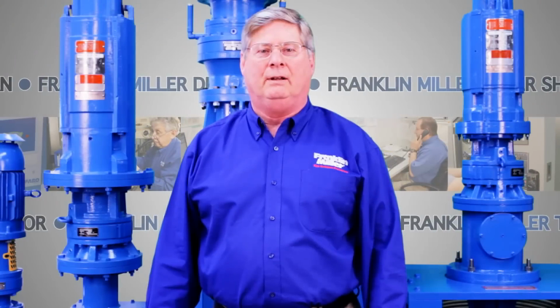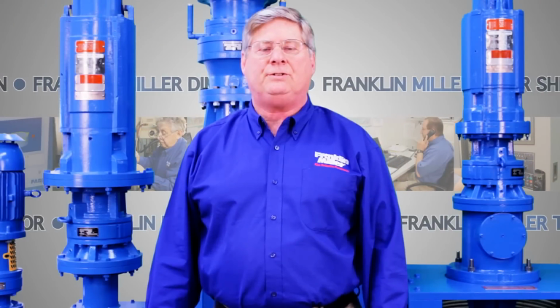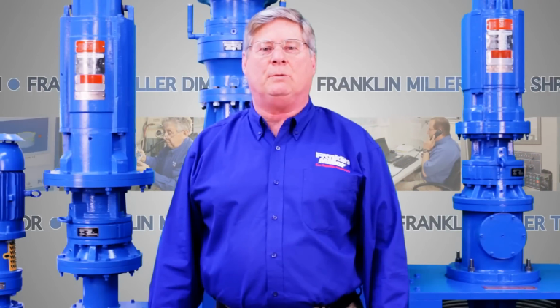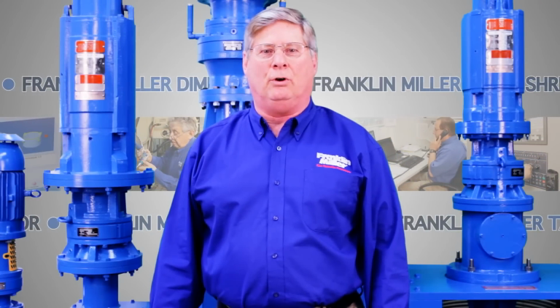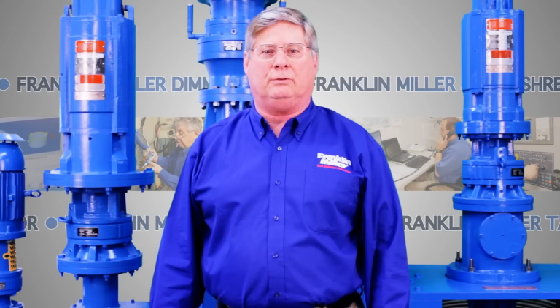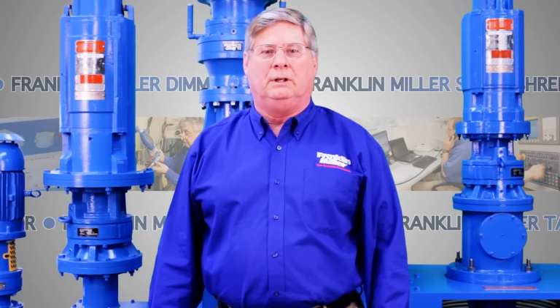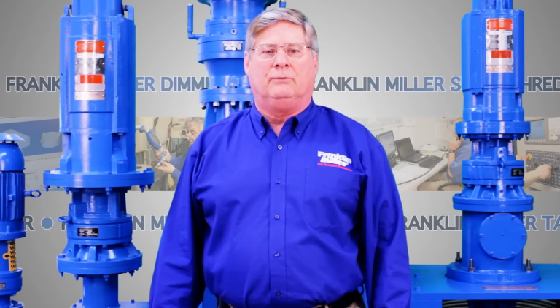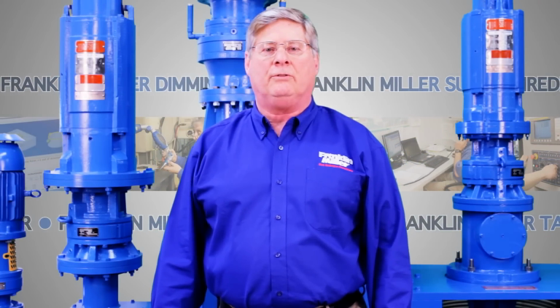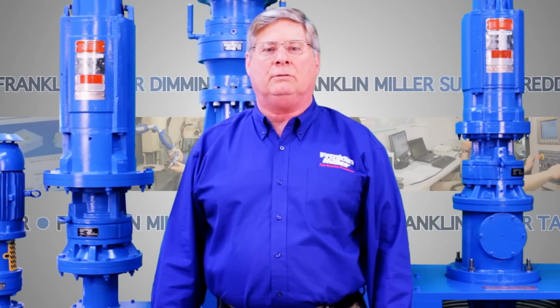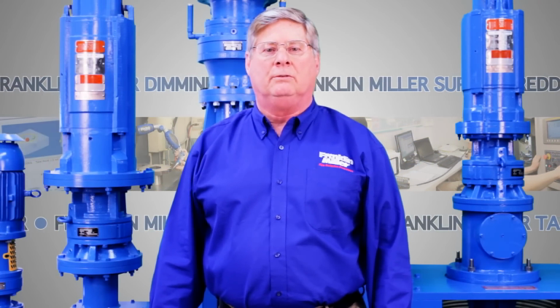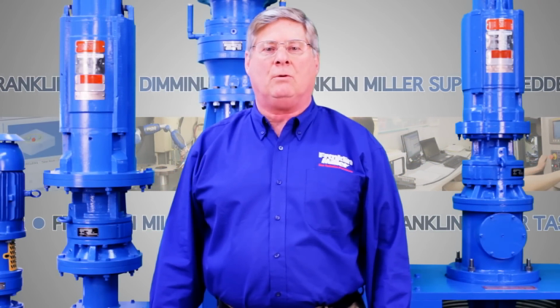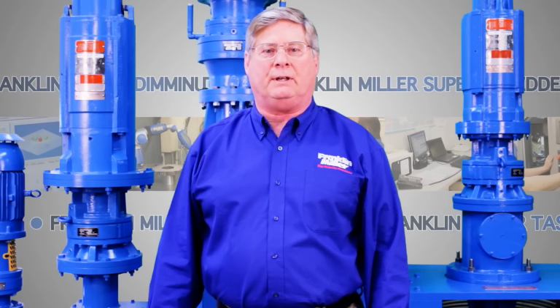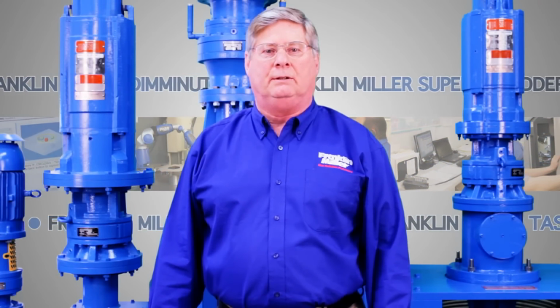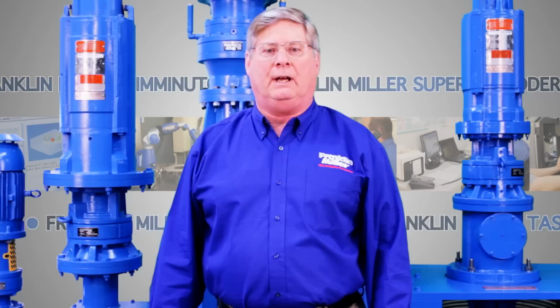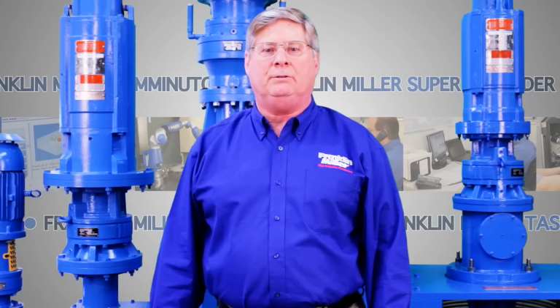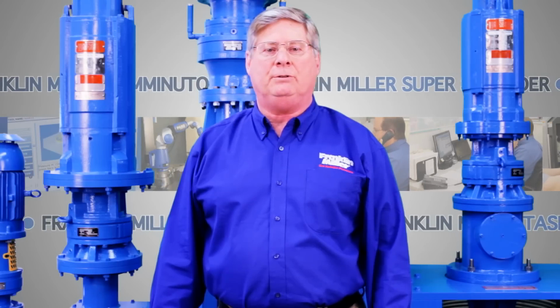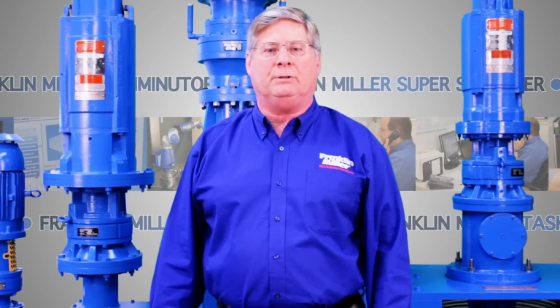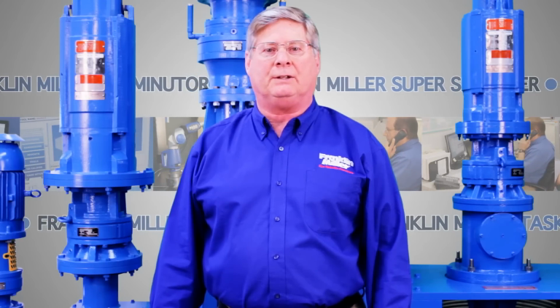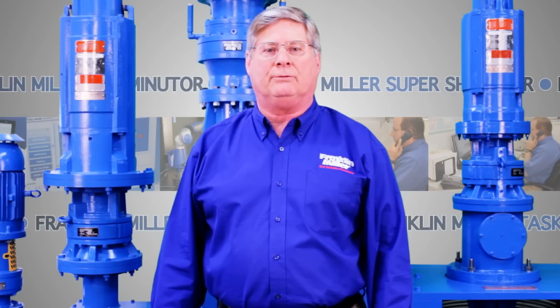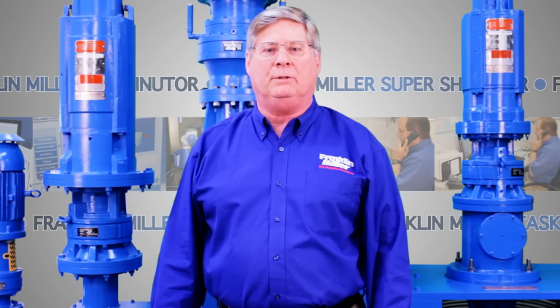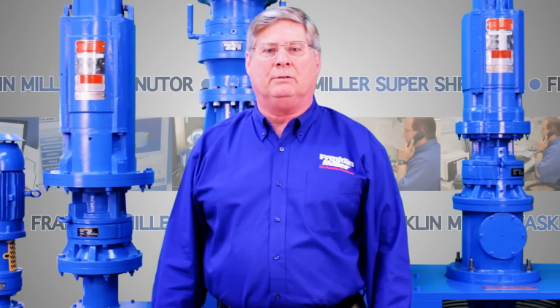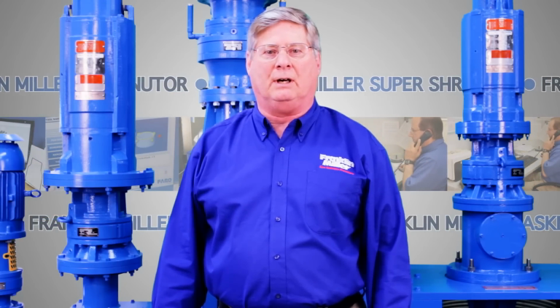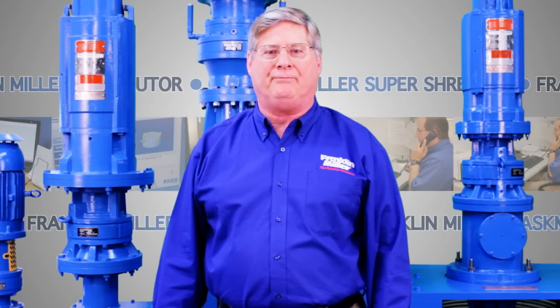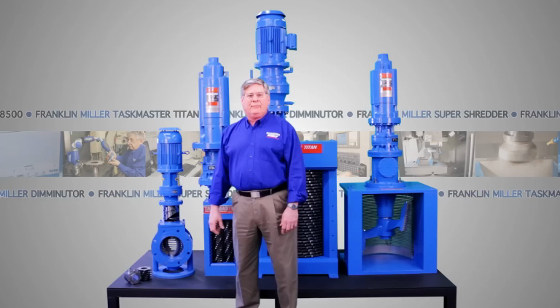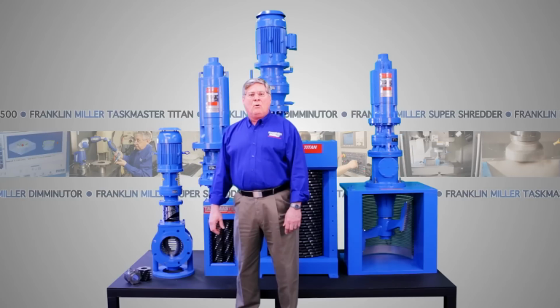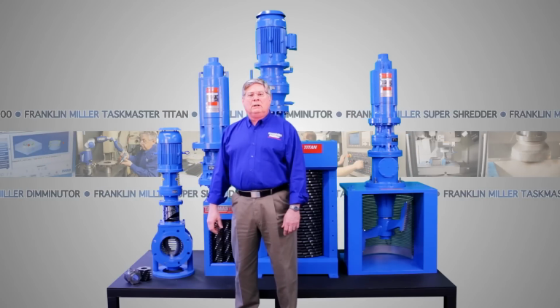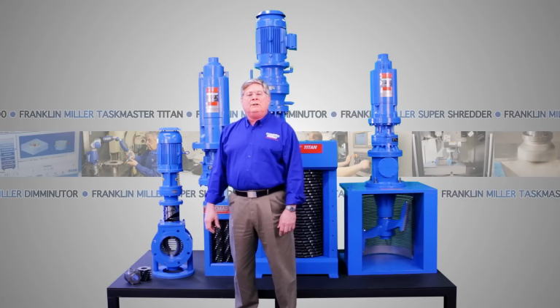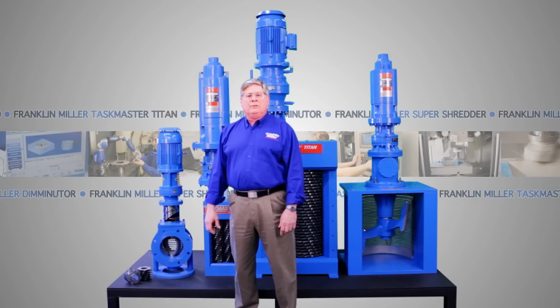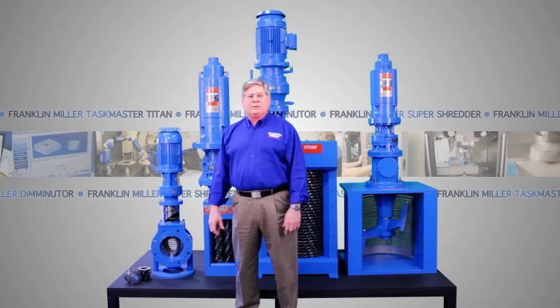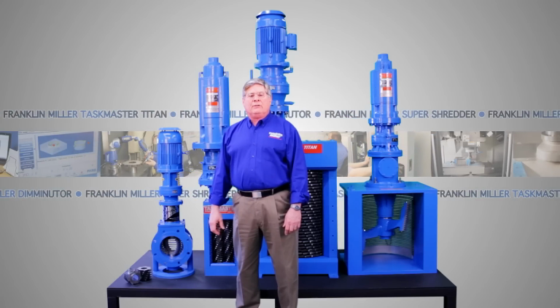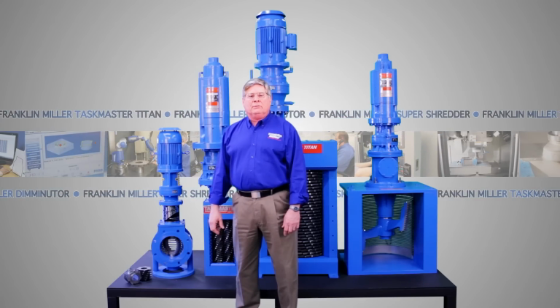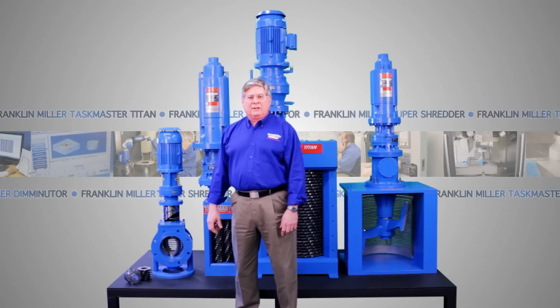This is just a brief overview. For more information, visit our website at www.franklinmiller.com or contact your nearest Franklin Miller representative.